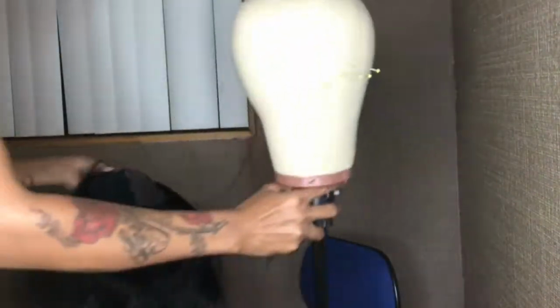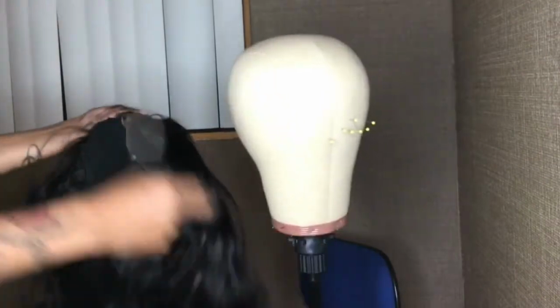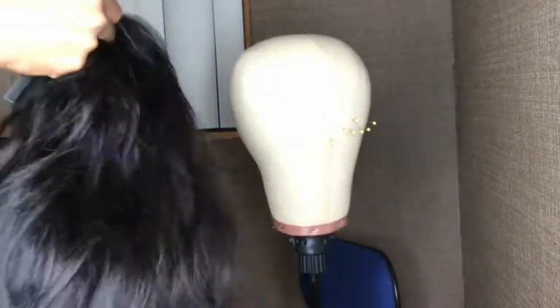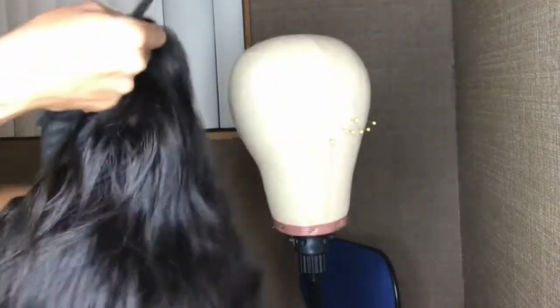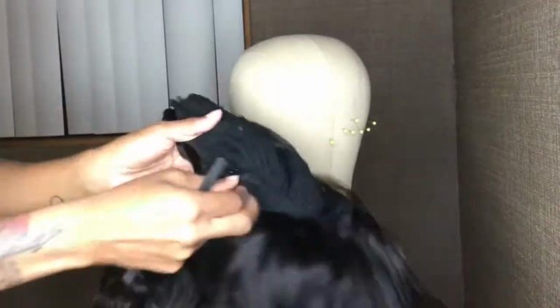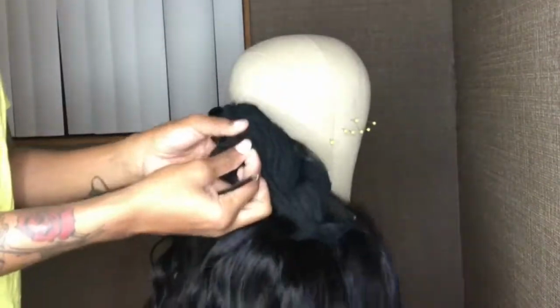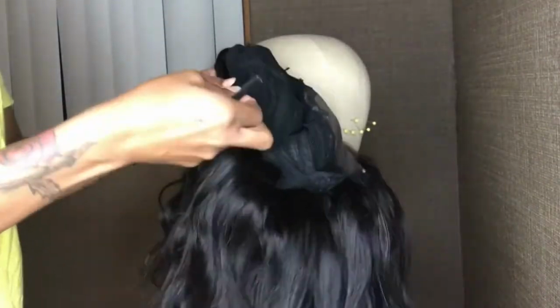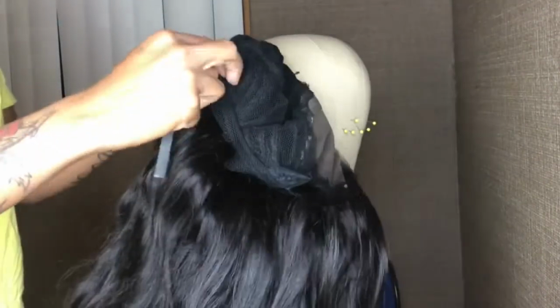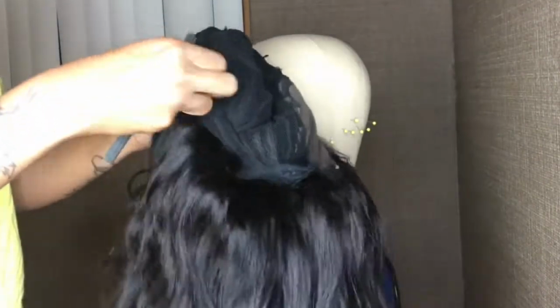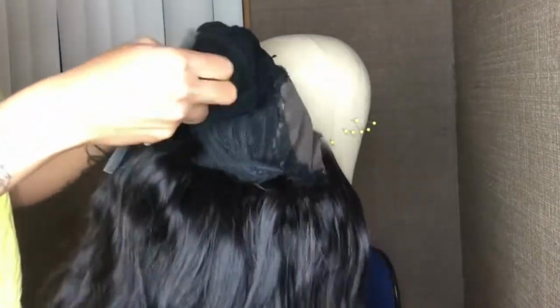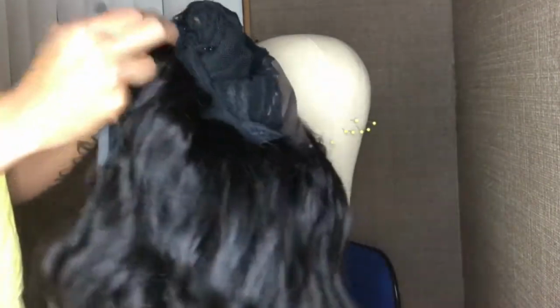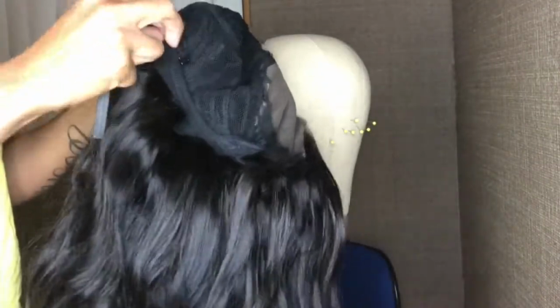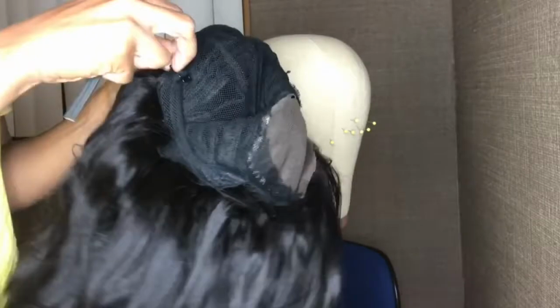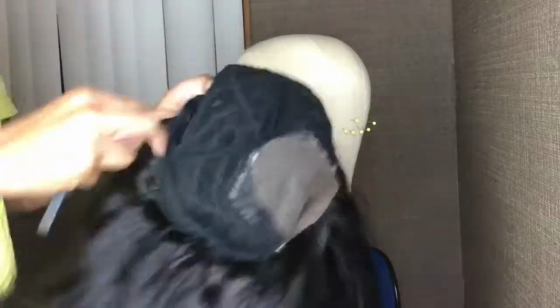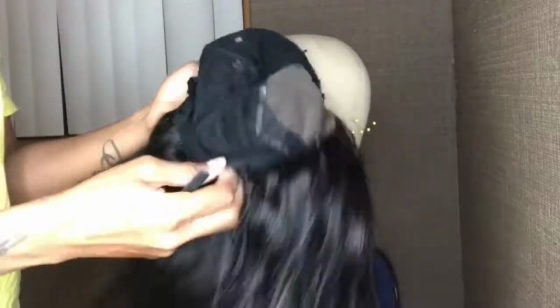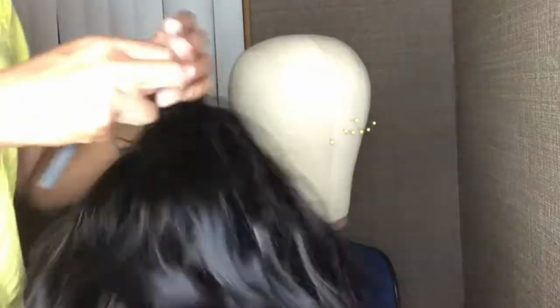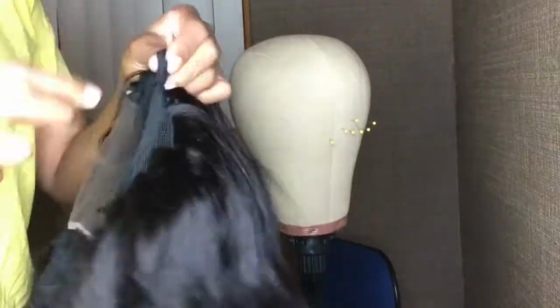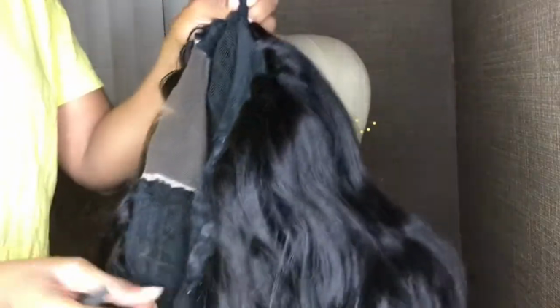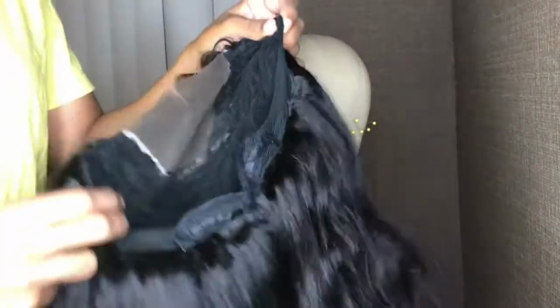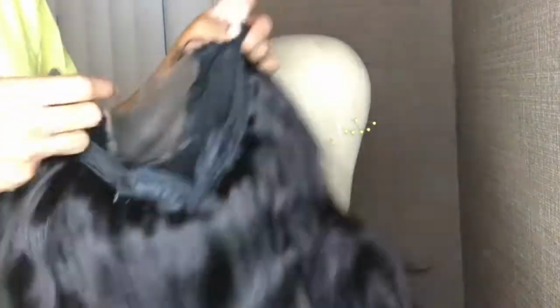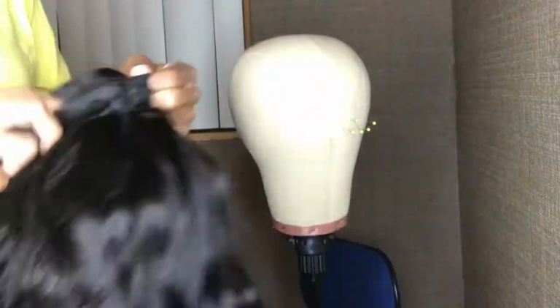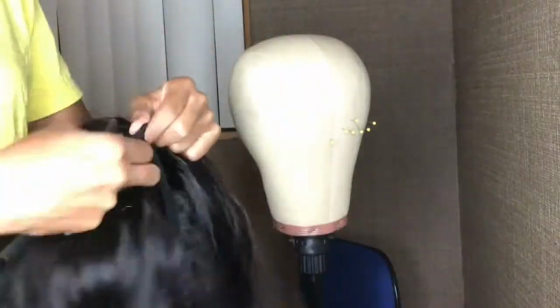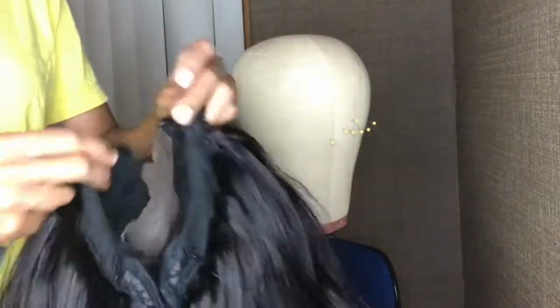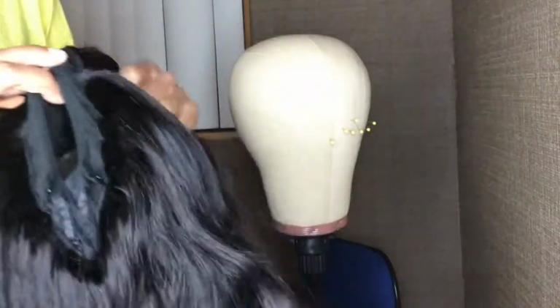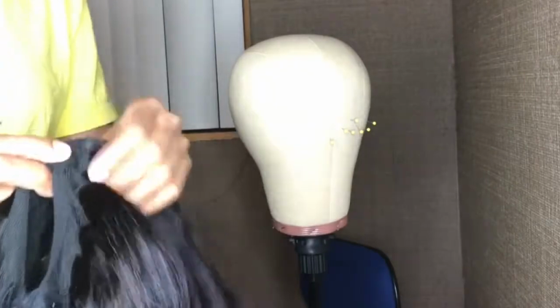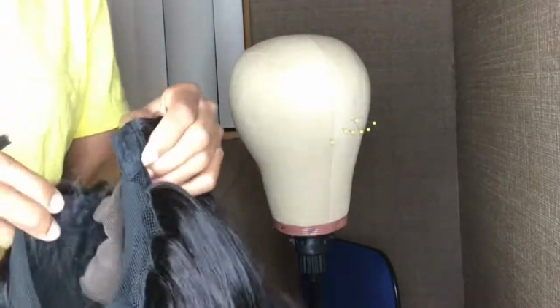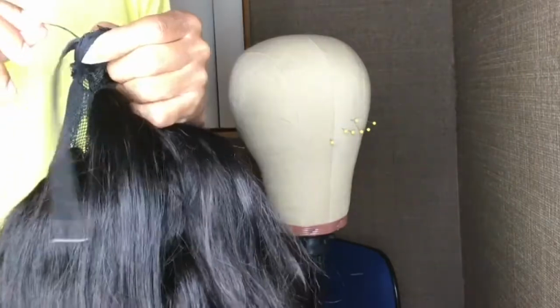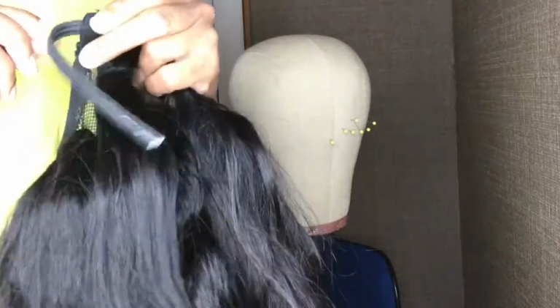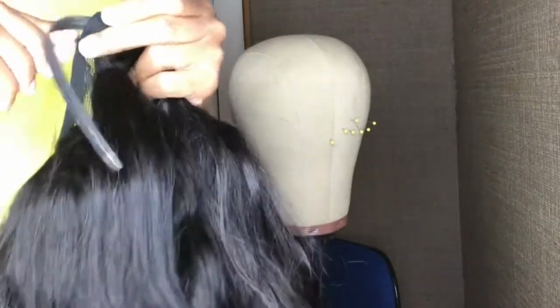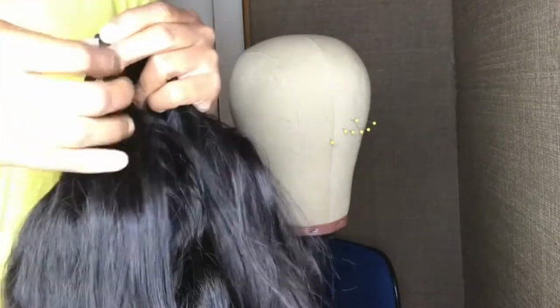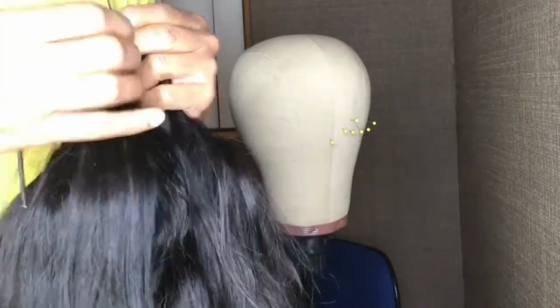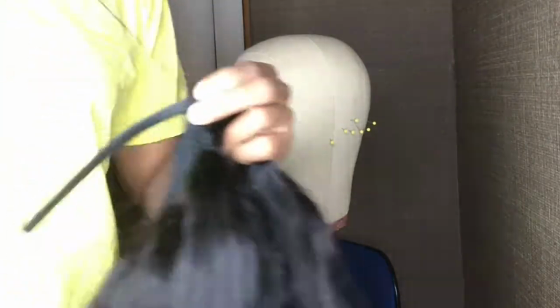Now I'm just showing you the inside of the wig and the flaps that you want to sew your elastic band onto. I didn't sew any weave onto those flaps, so I was good.